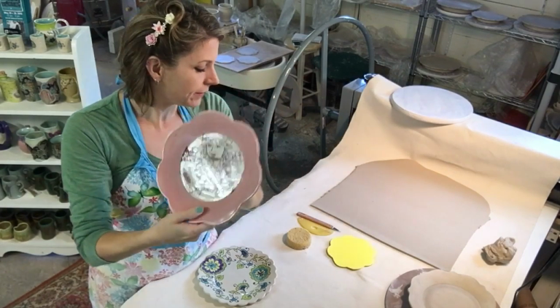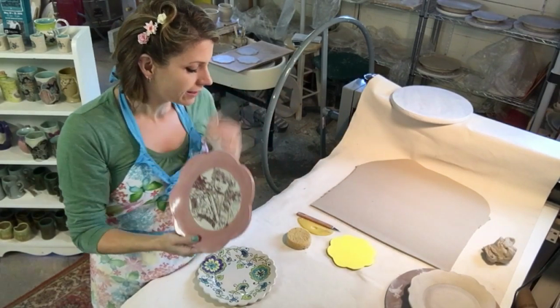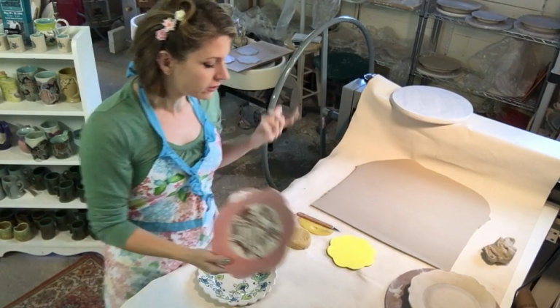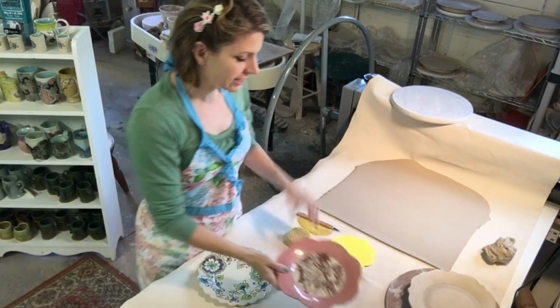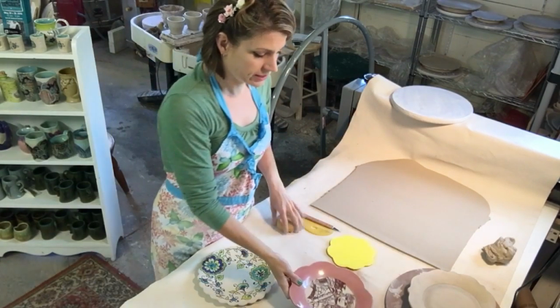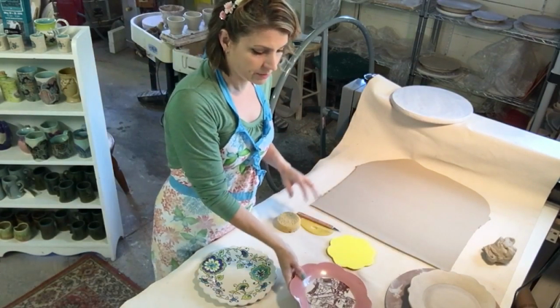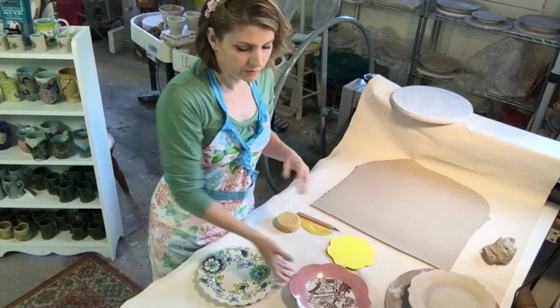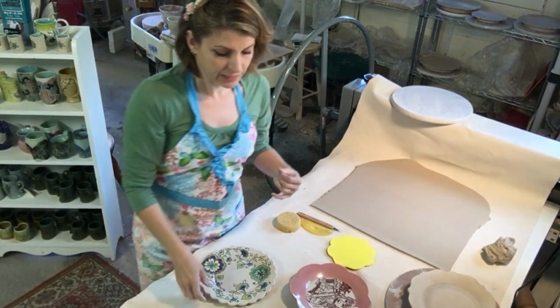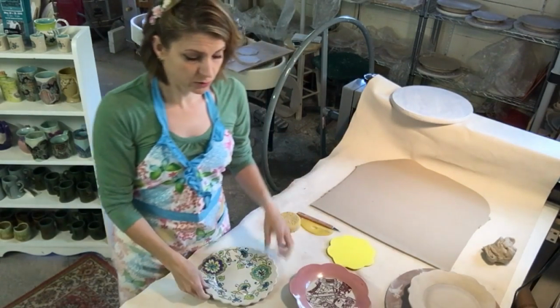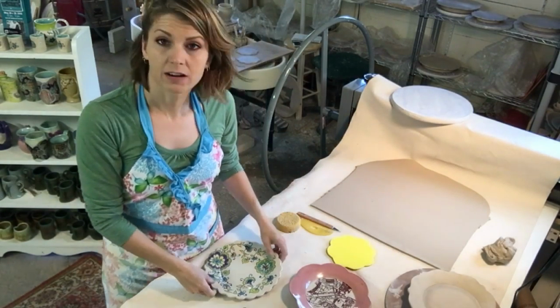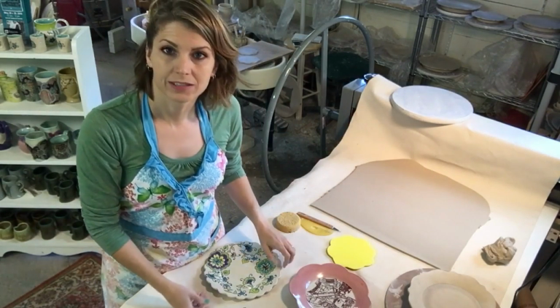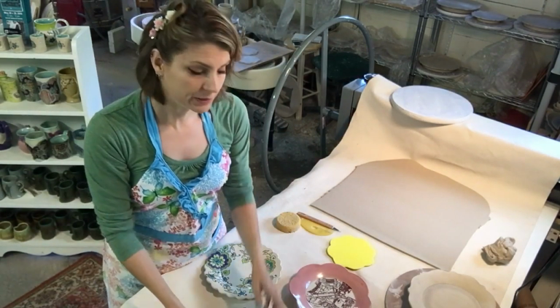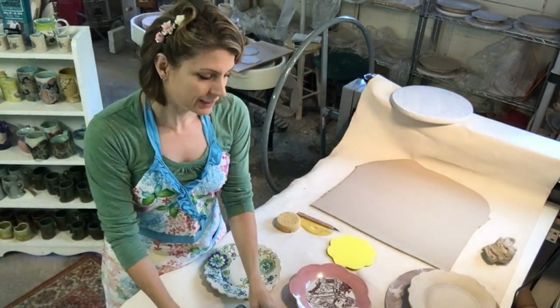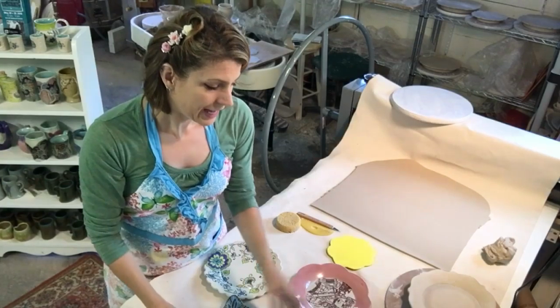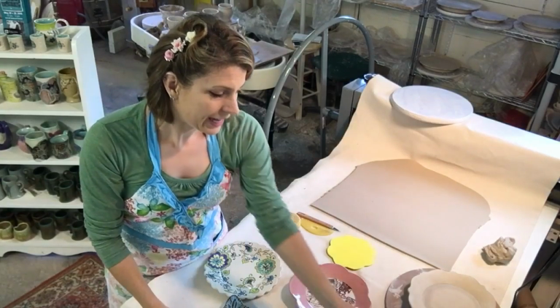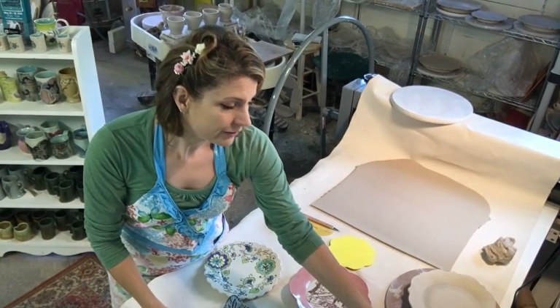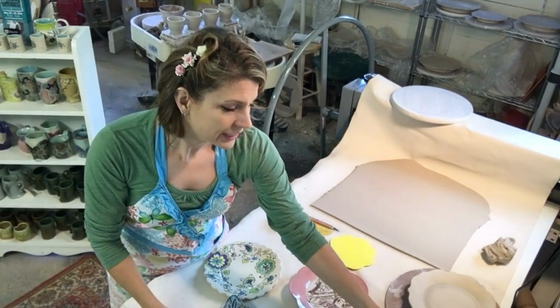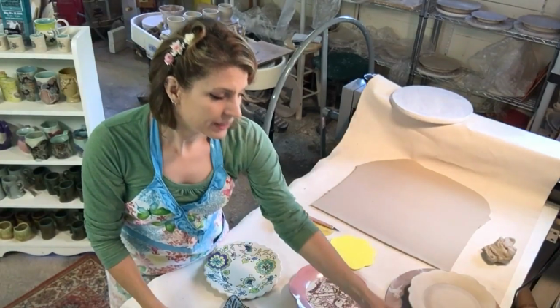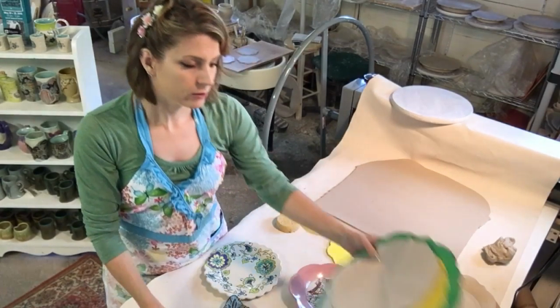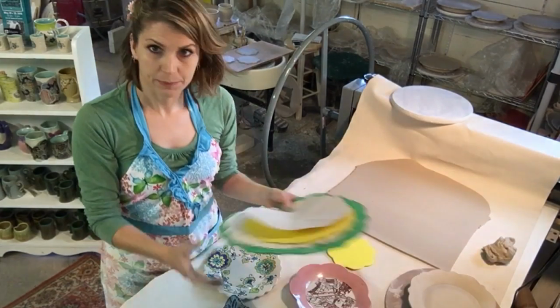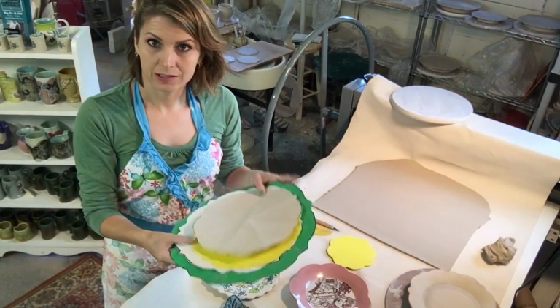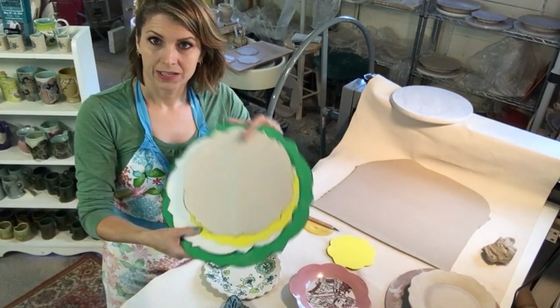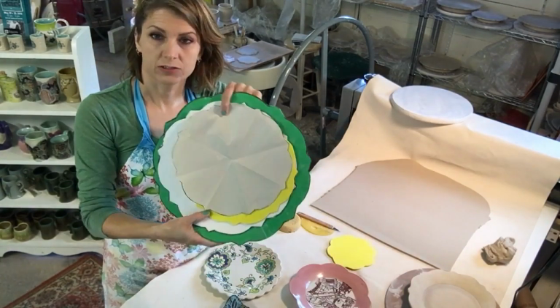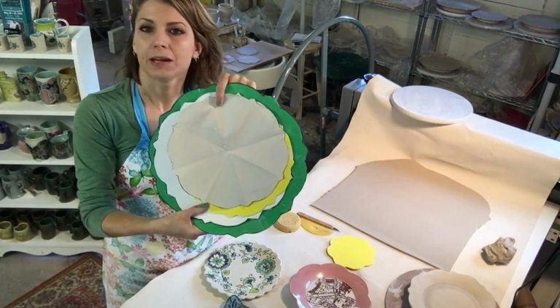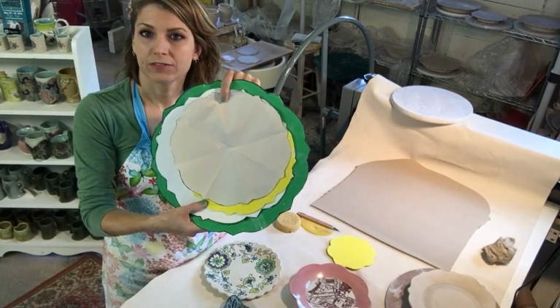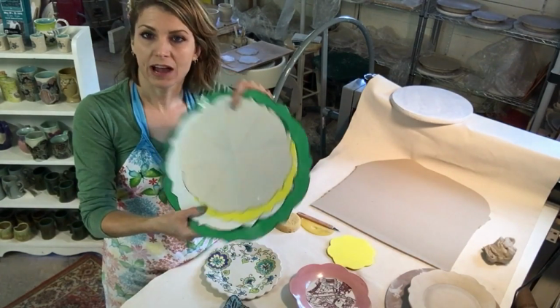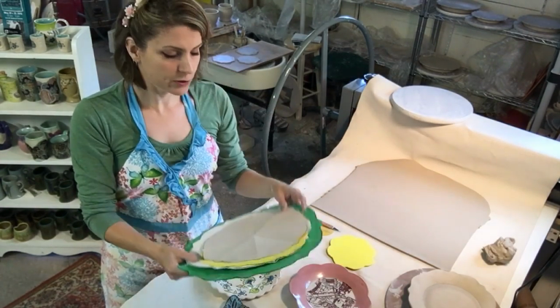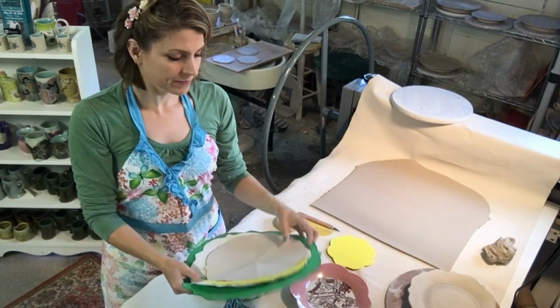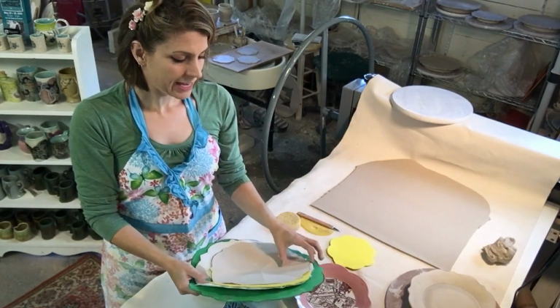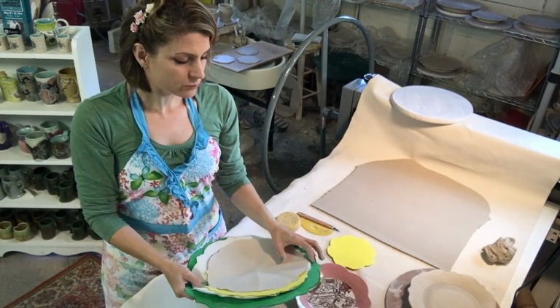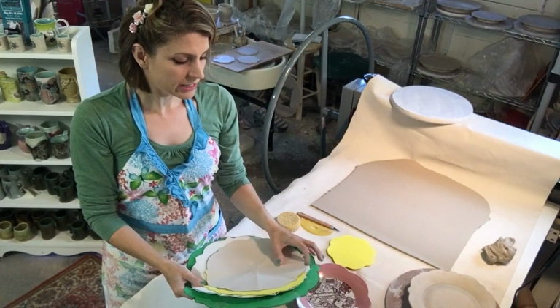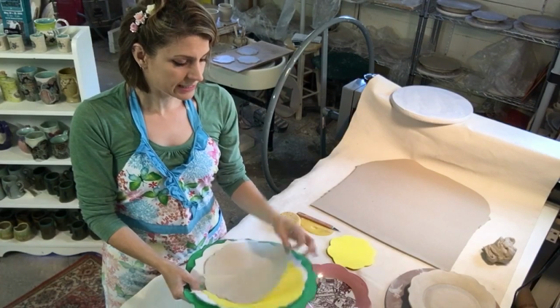But the first thing that you need to talk about here is the template. And I really like to make my own templates. These are some that I made from craft foam and it's pretty easy.